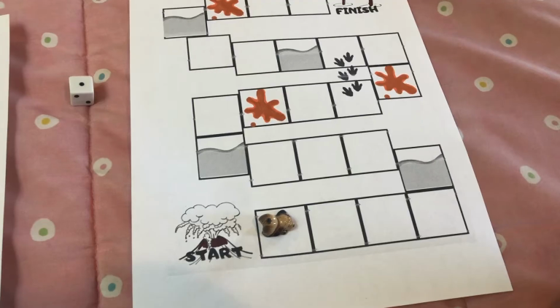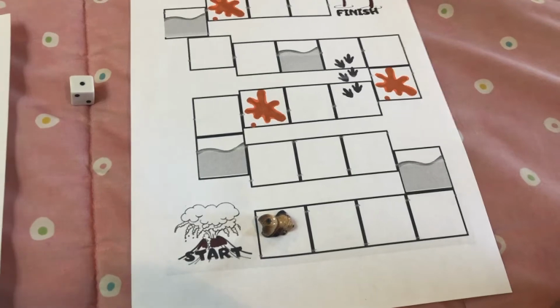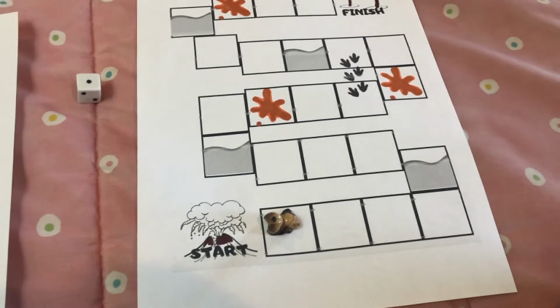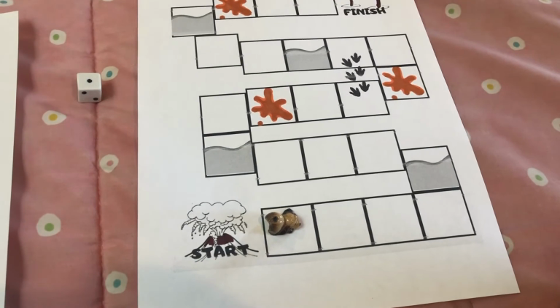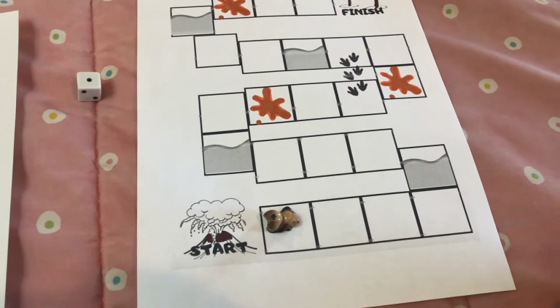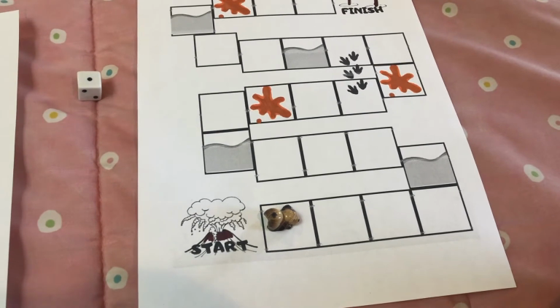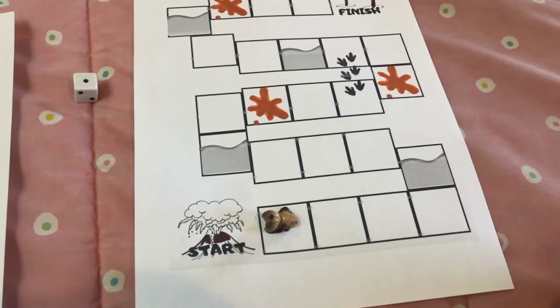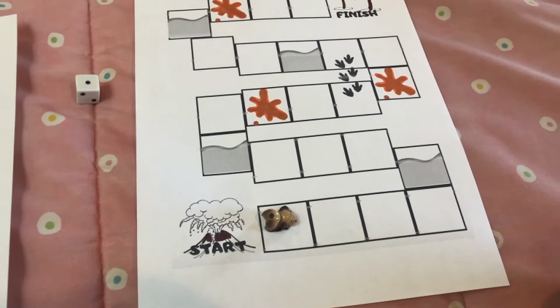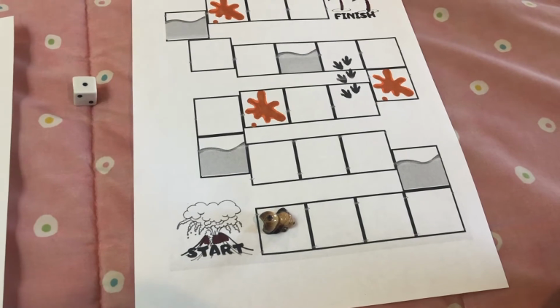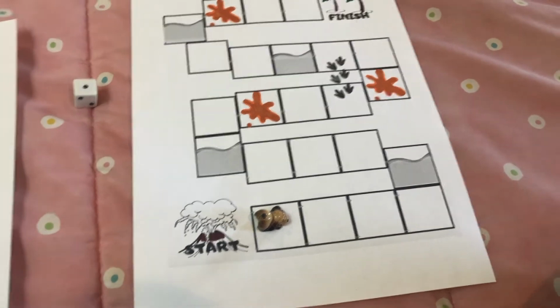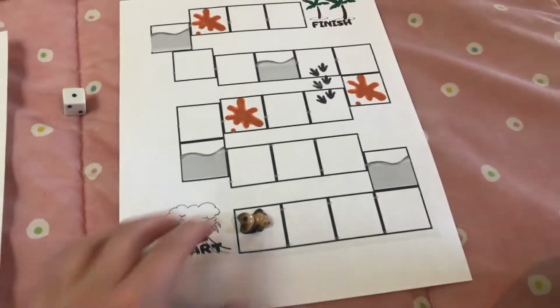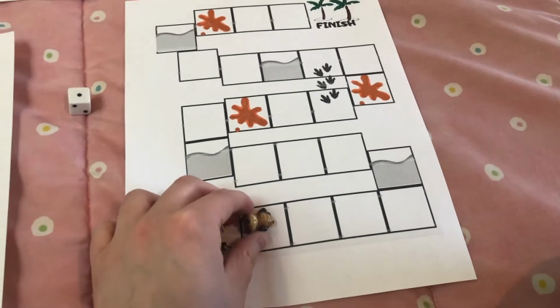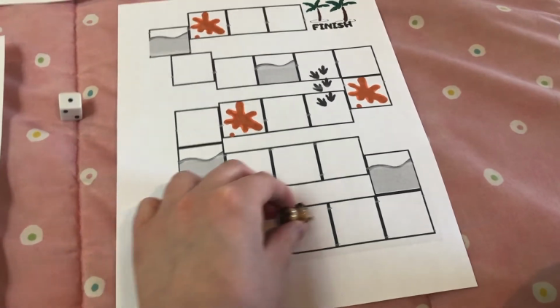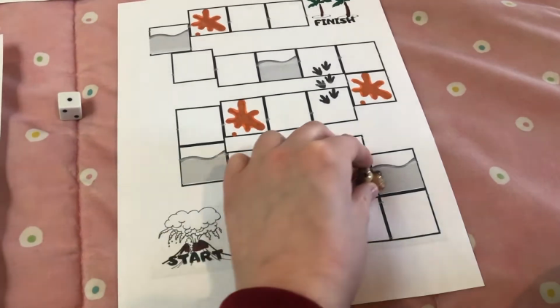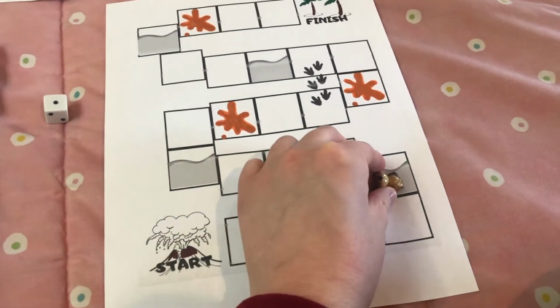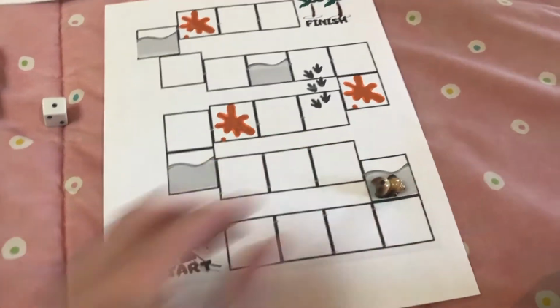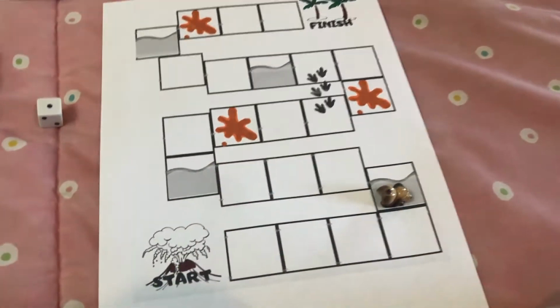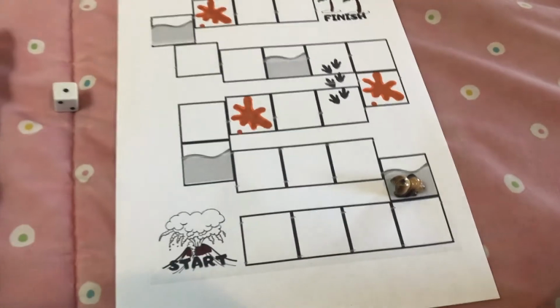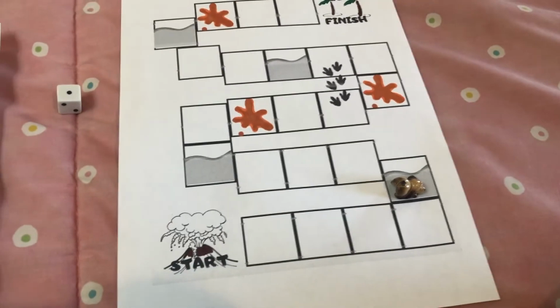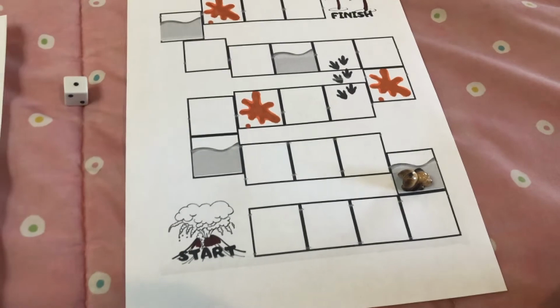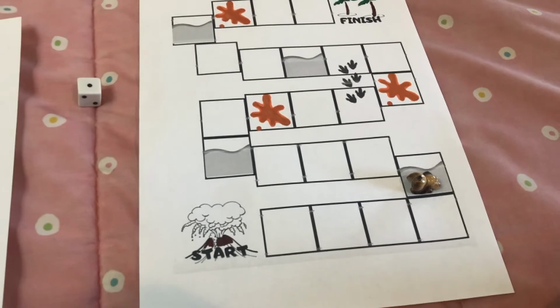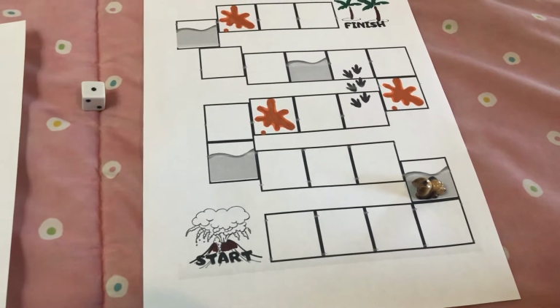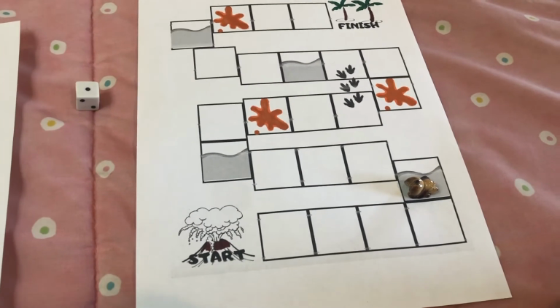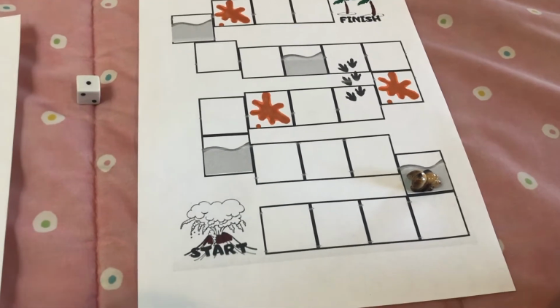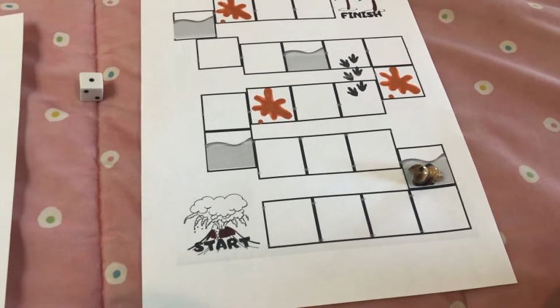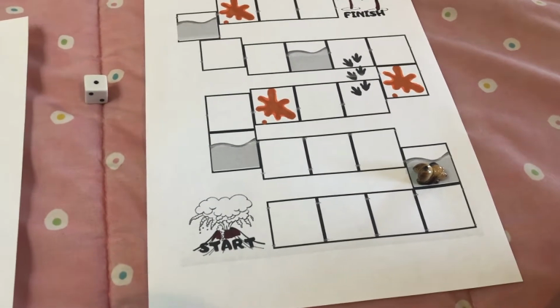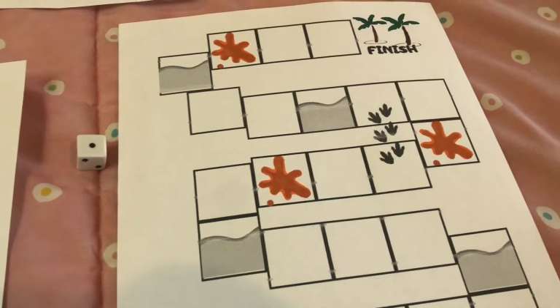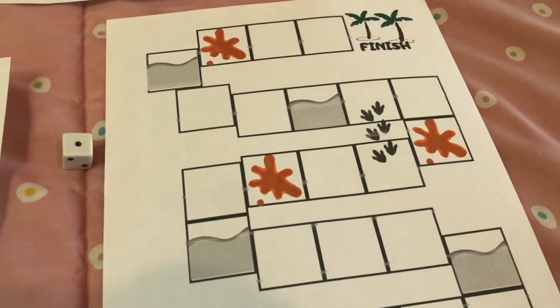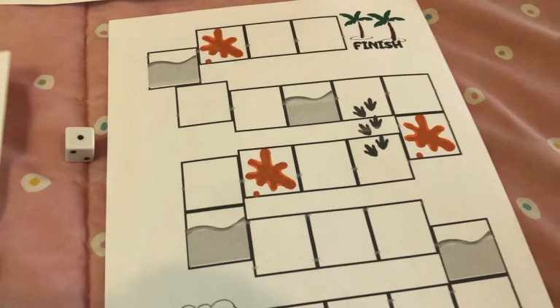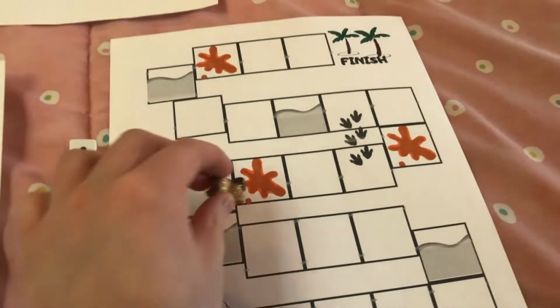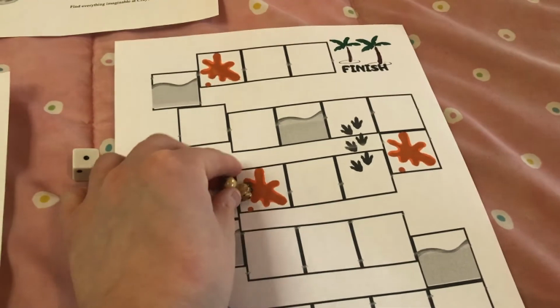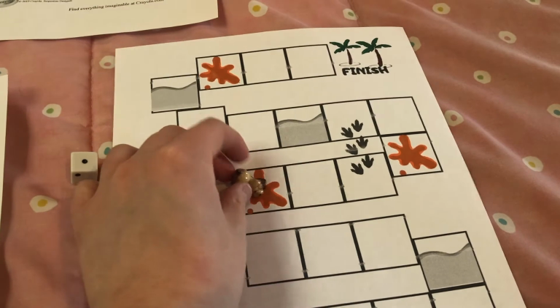There are some special spaces on this board where if you land on them certain things will happen. If you land on one of these quicksand spaces, you're stuck there and you have to lose your next turn.